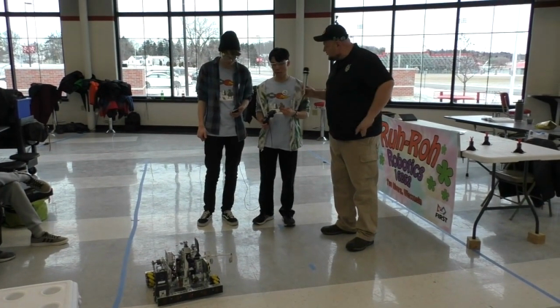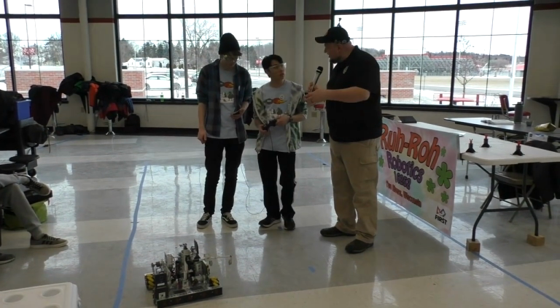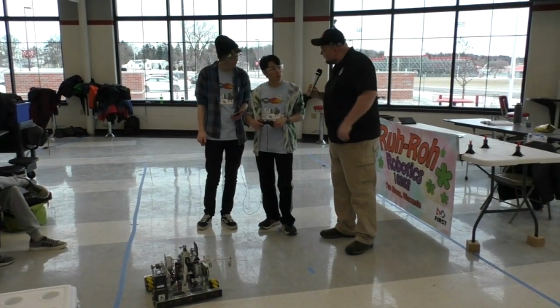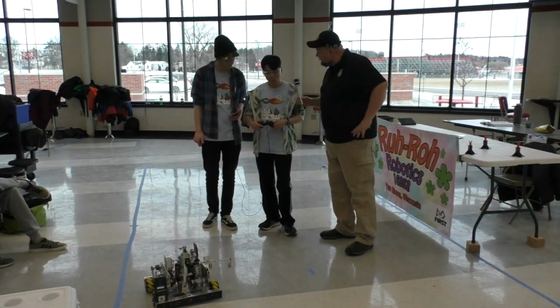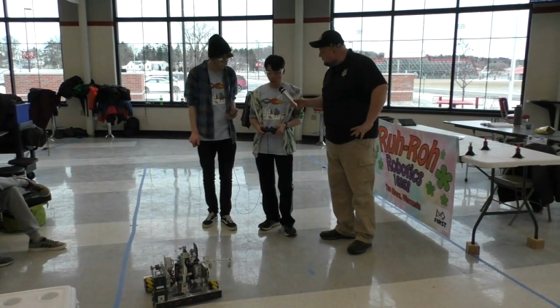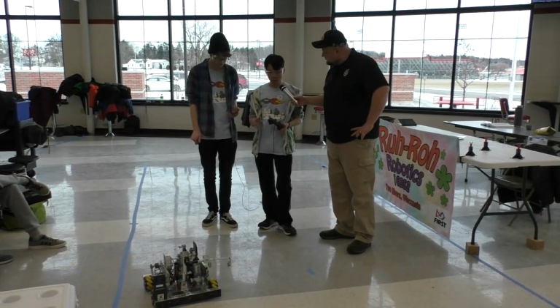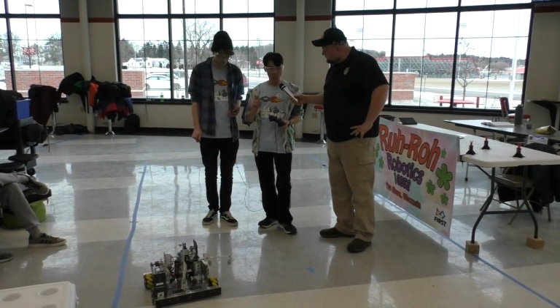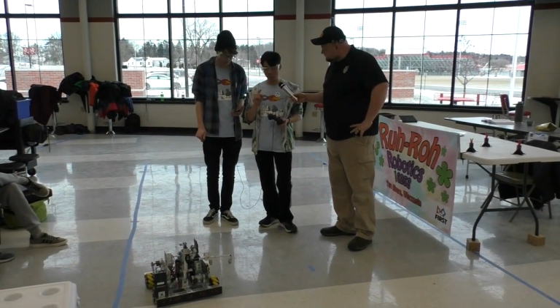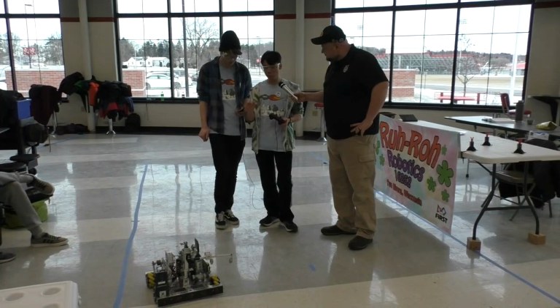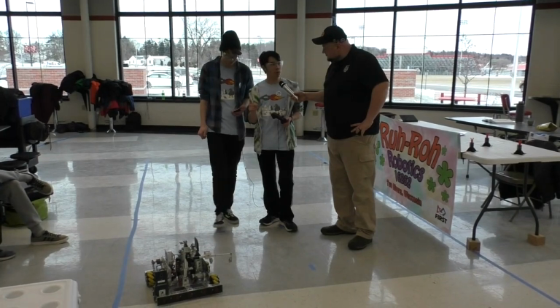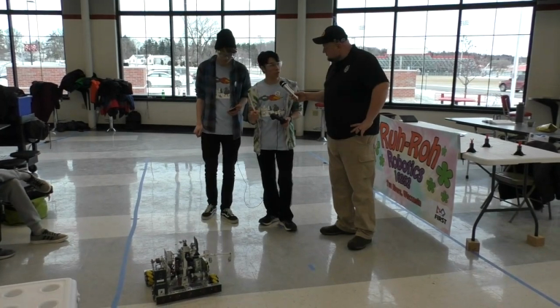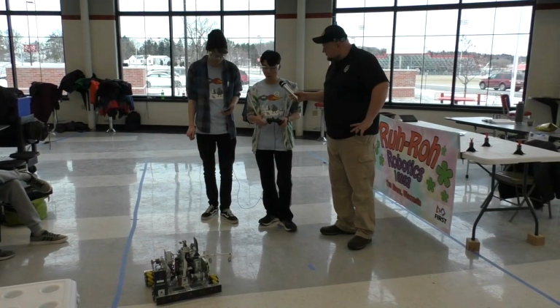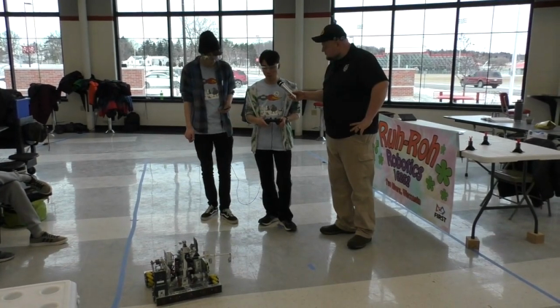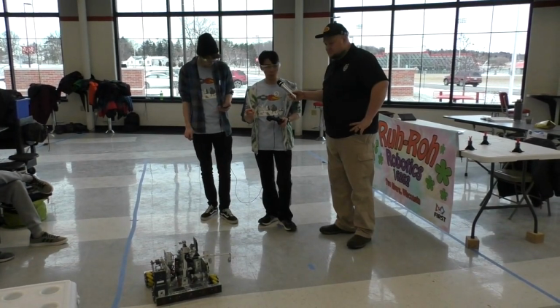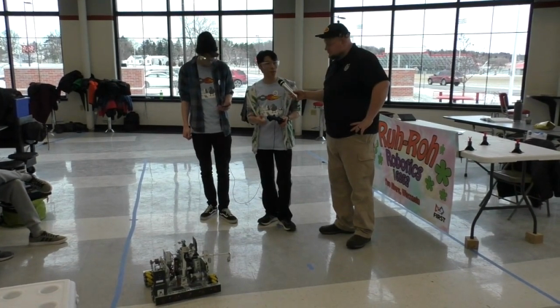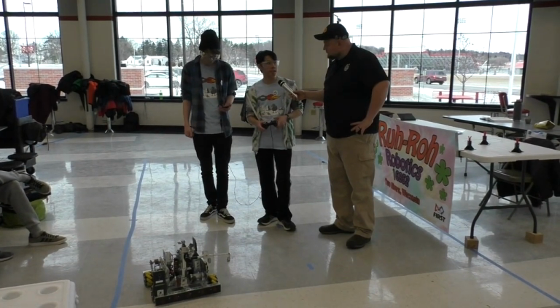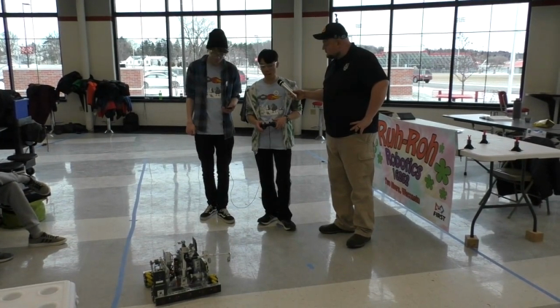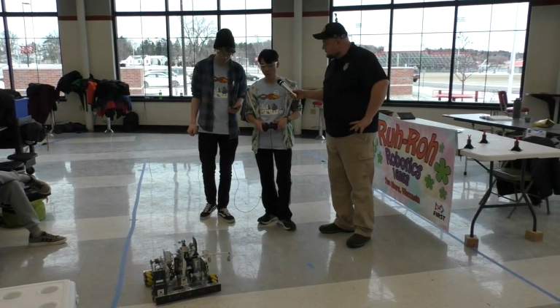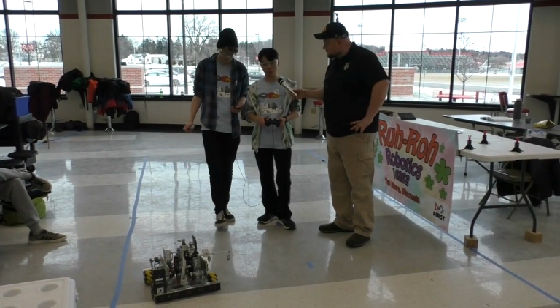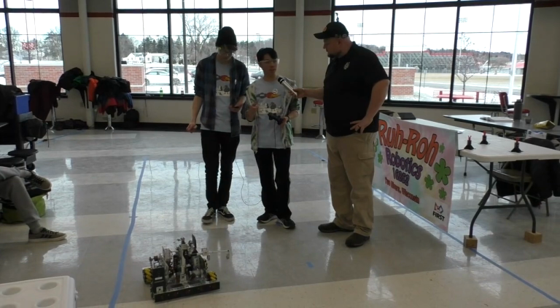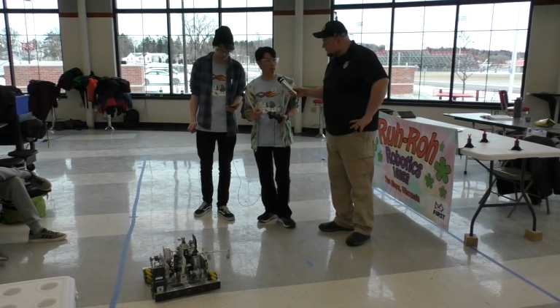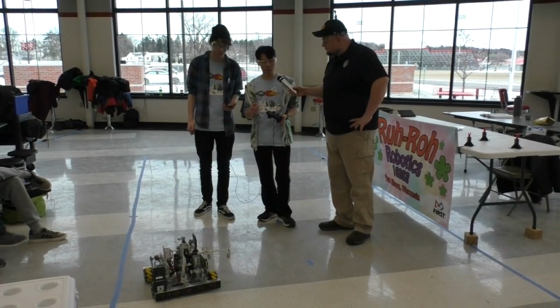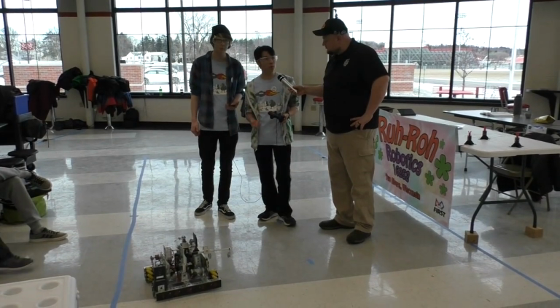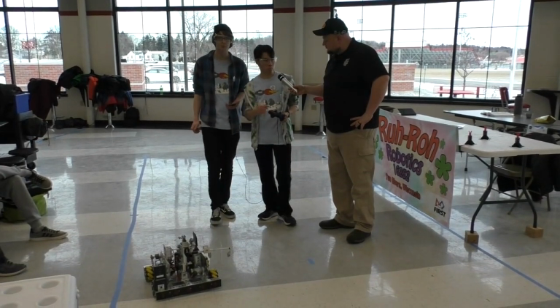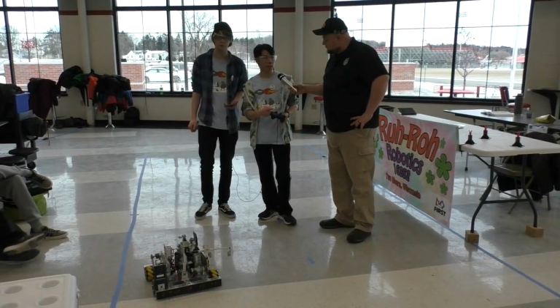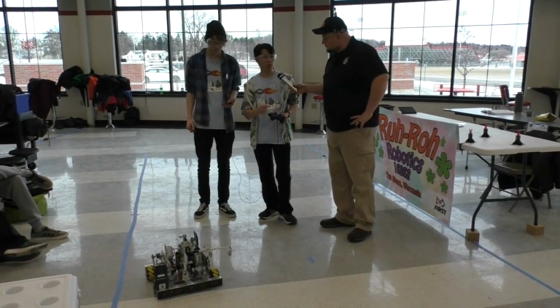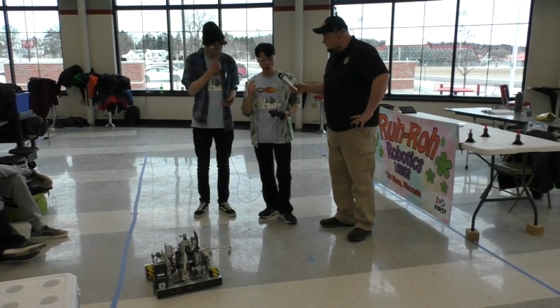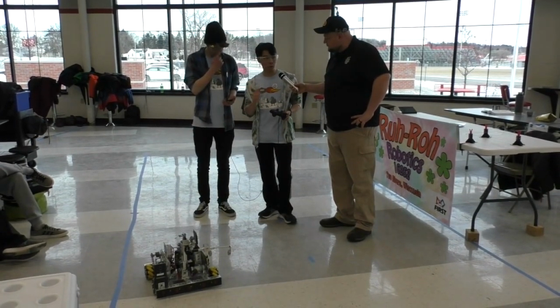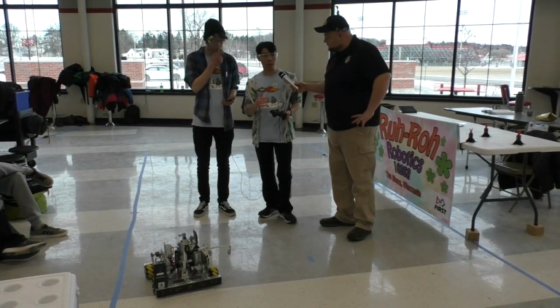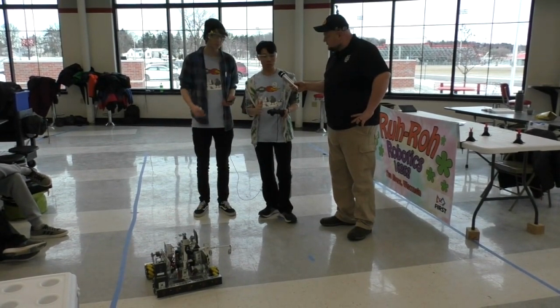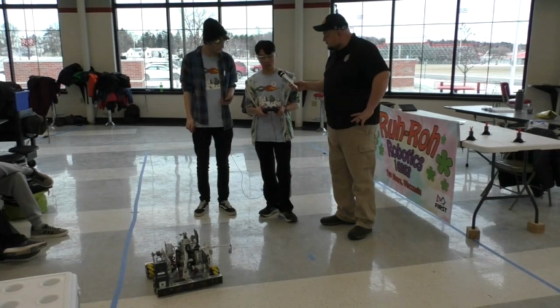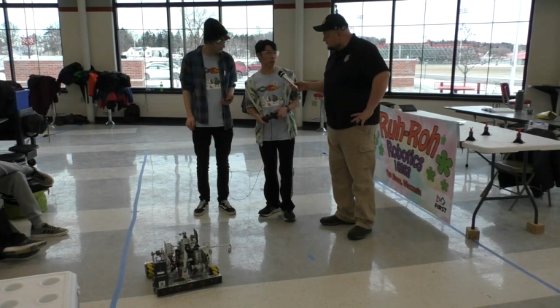So what did your autonomous do during a match? We used a program called TensorFlow, which used the phone camera to detect the skystones. We were able to select the right stone and pick it up, put it on the foundation, park on the line — and that got us a lot of points.